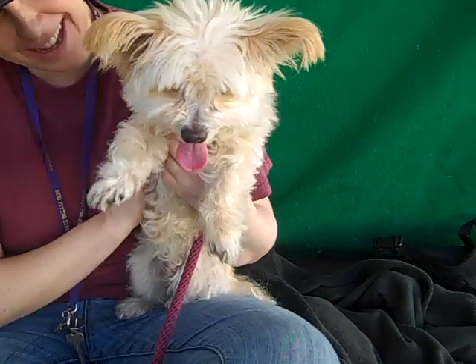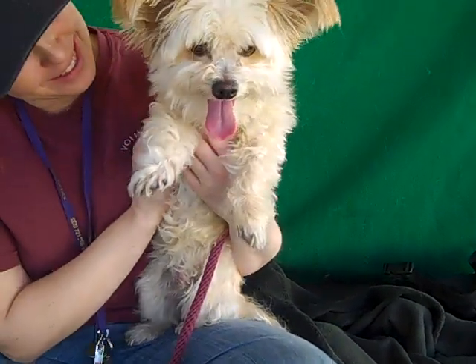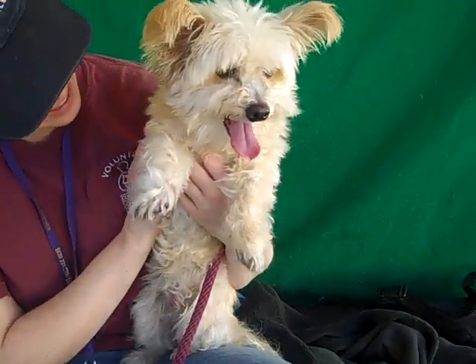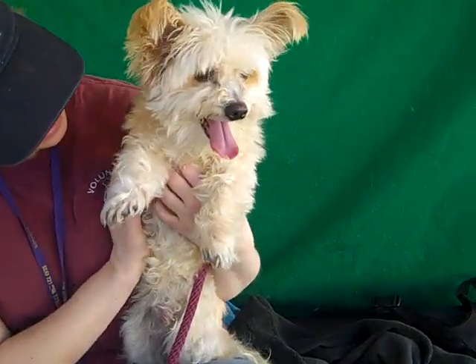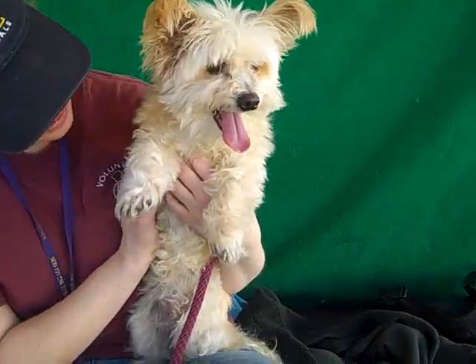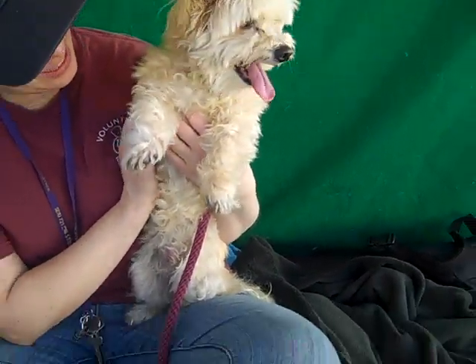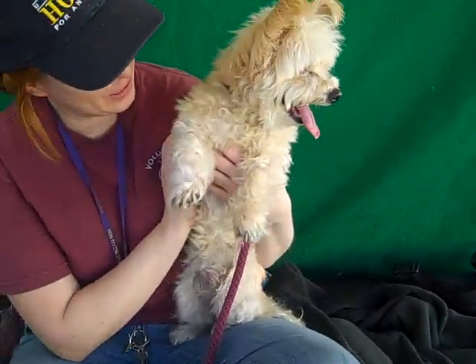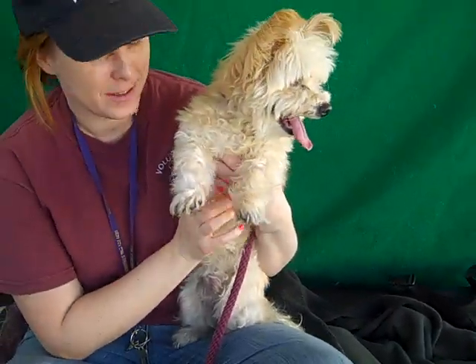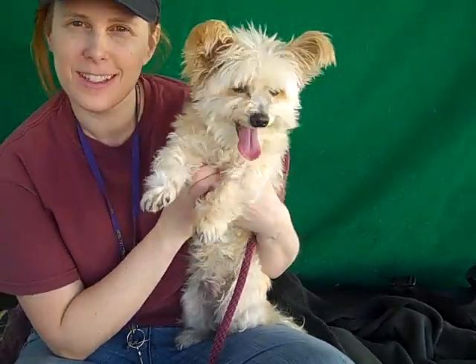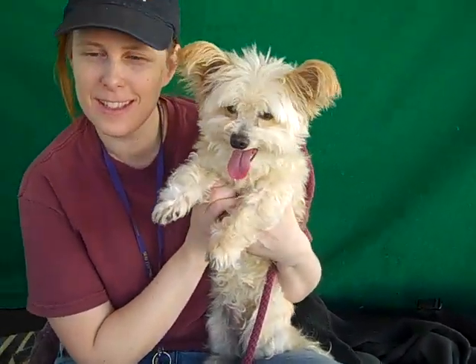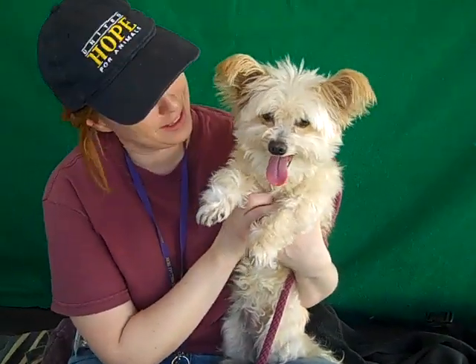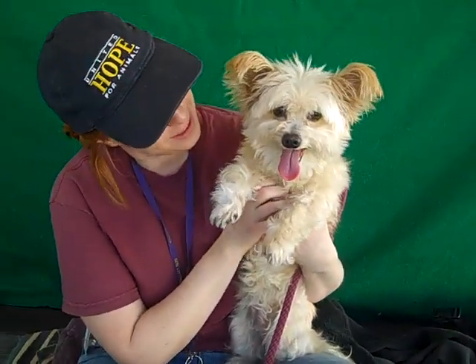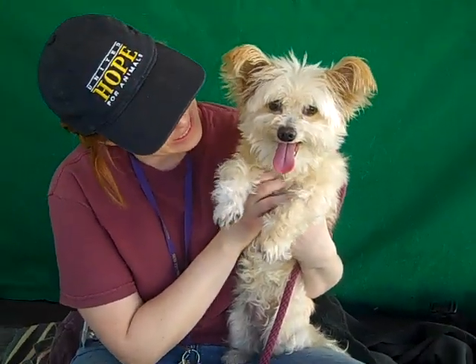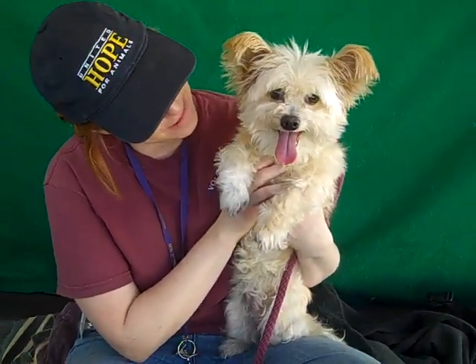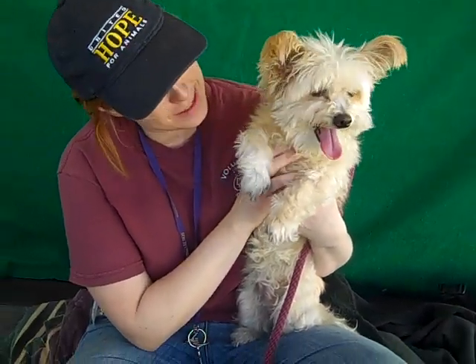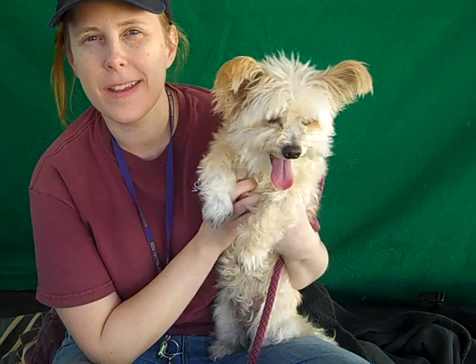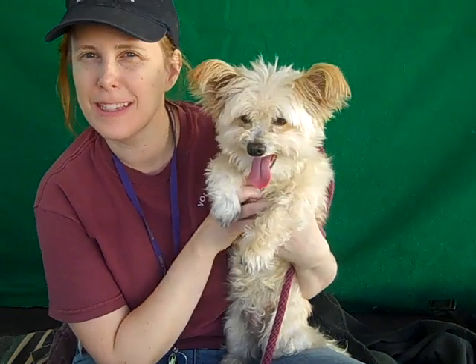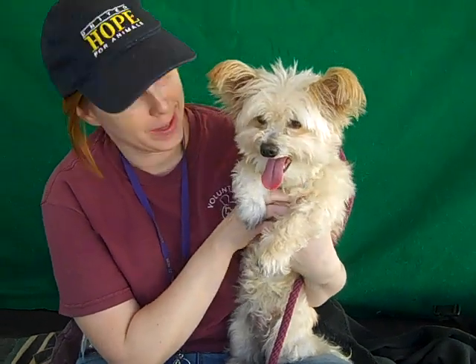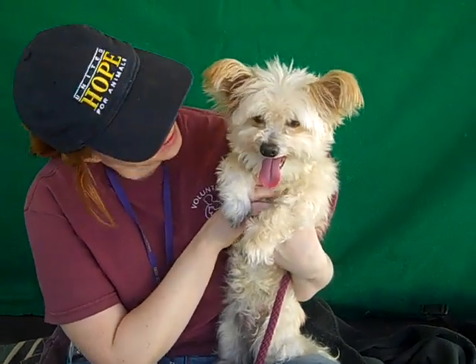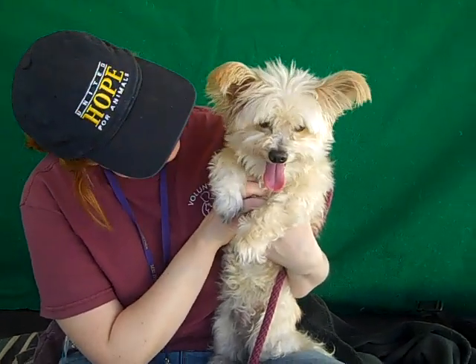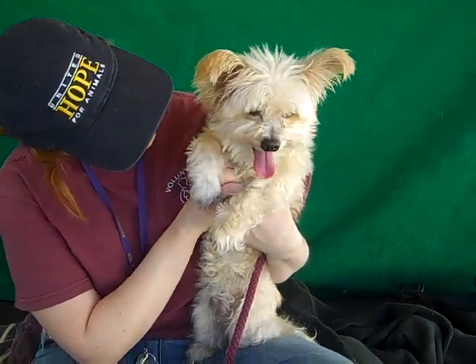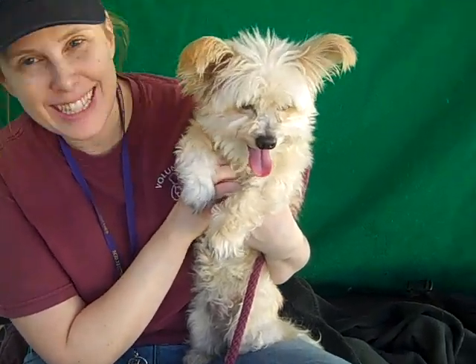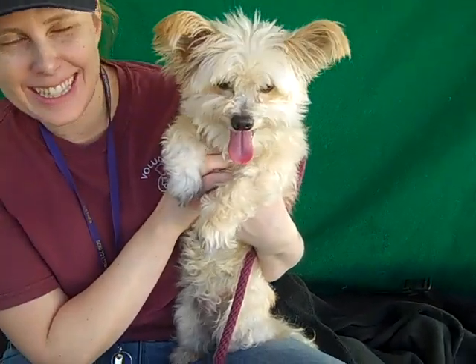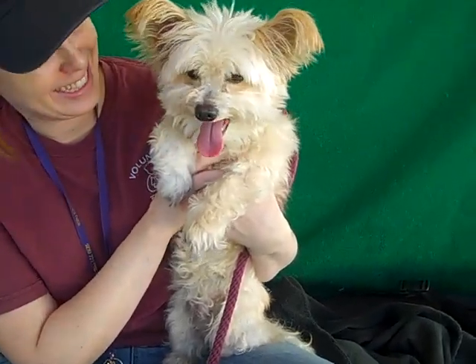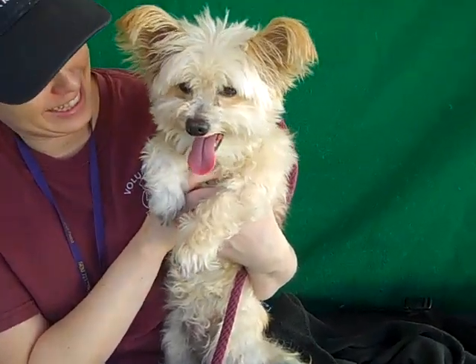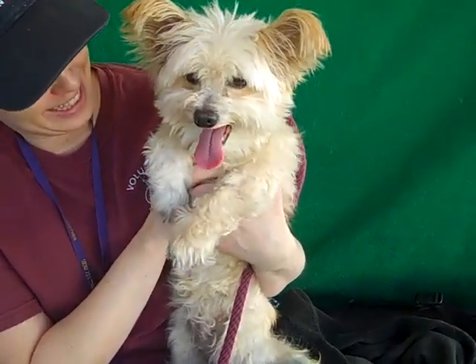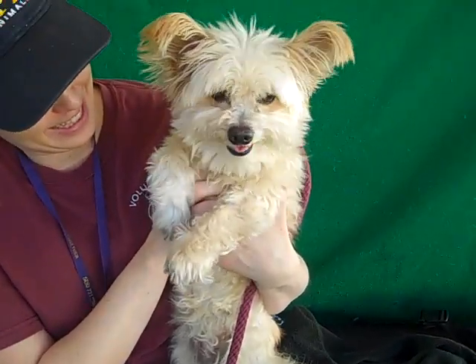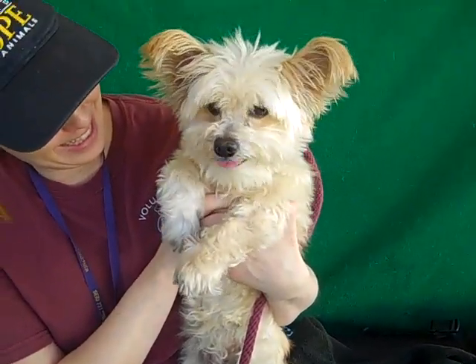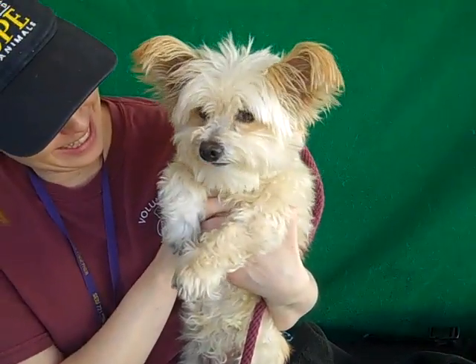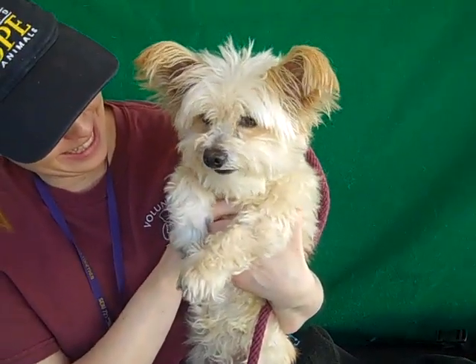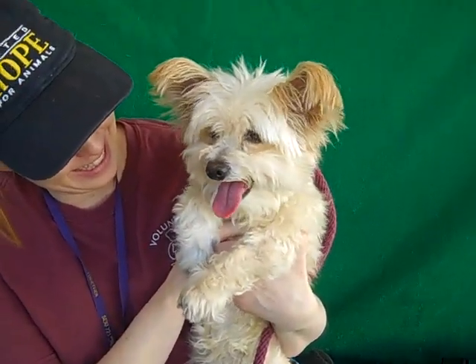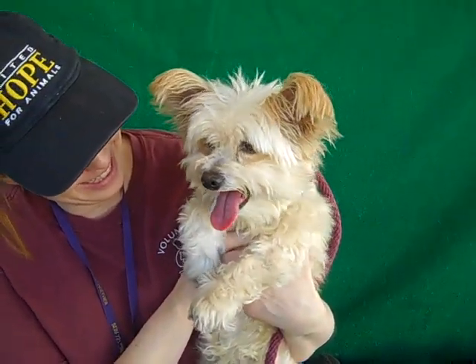Come on down and meet Lulu, because right here on the kennel card it says she's available now, so come and get her. She's such a doll. Hi Lulu!